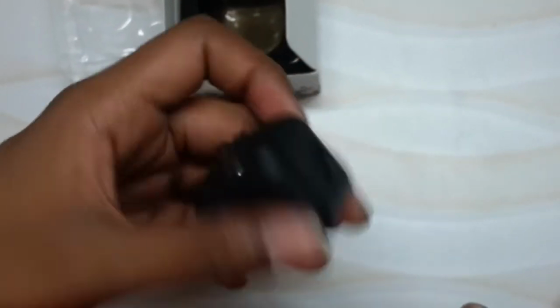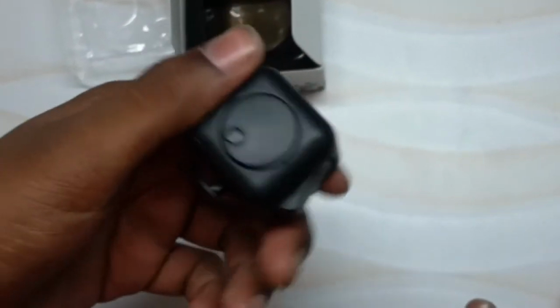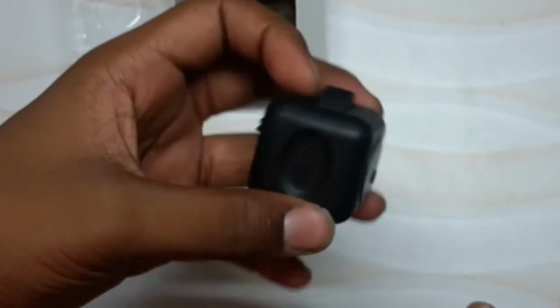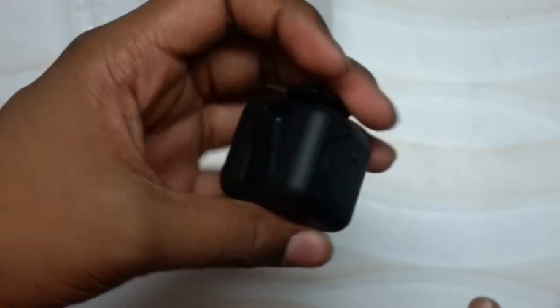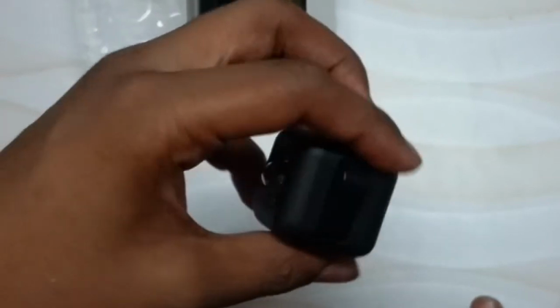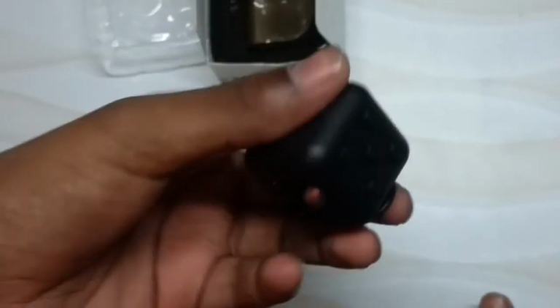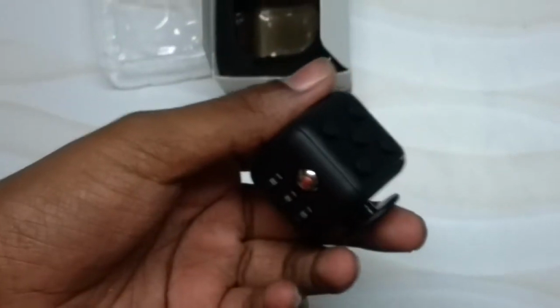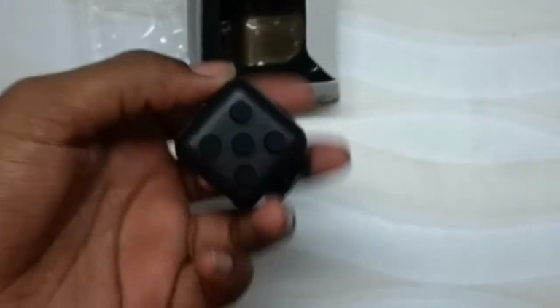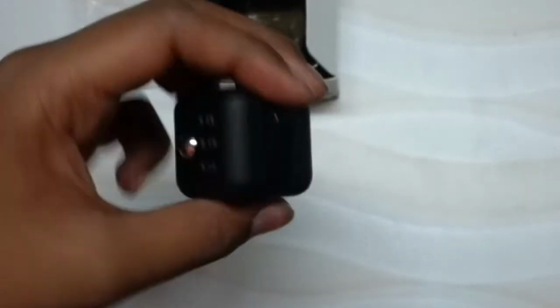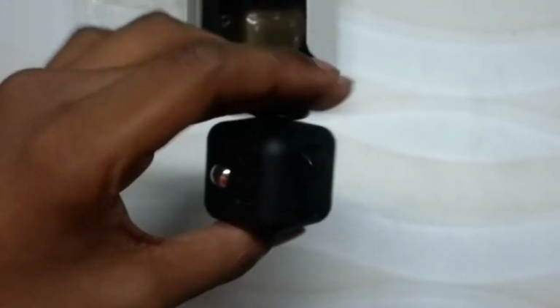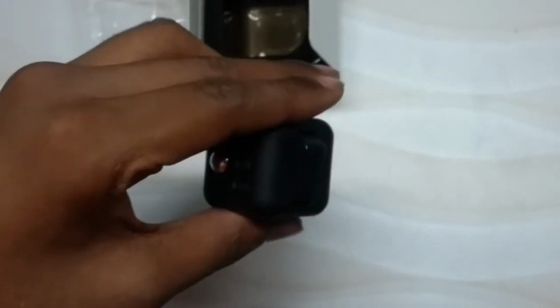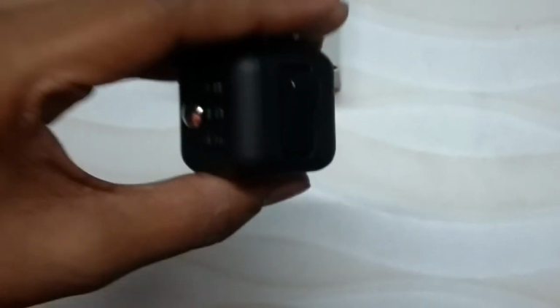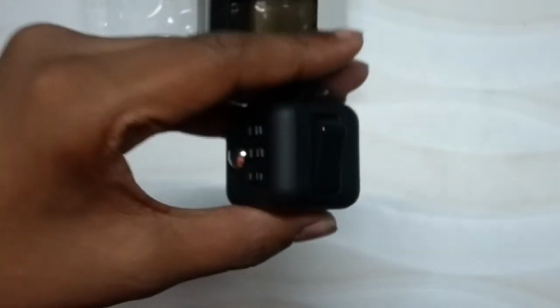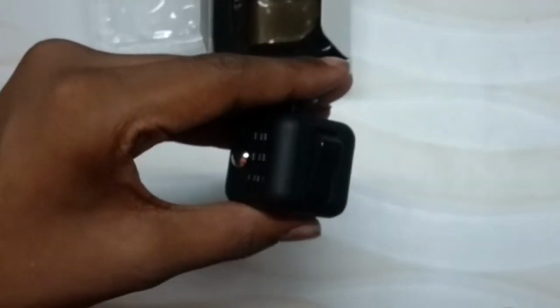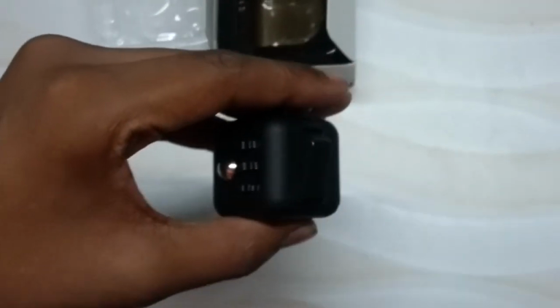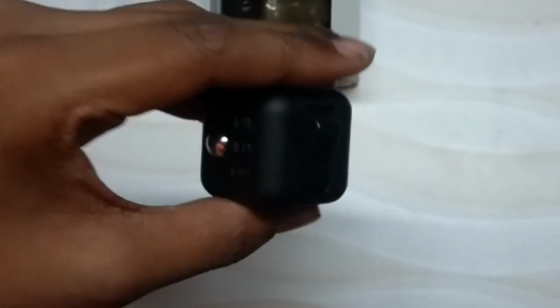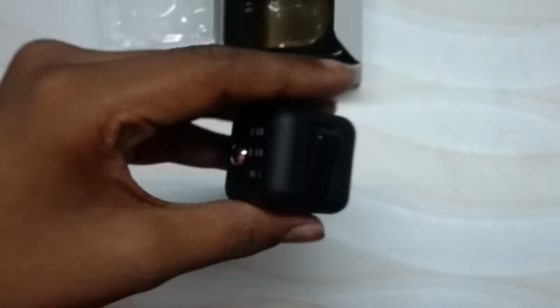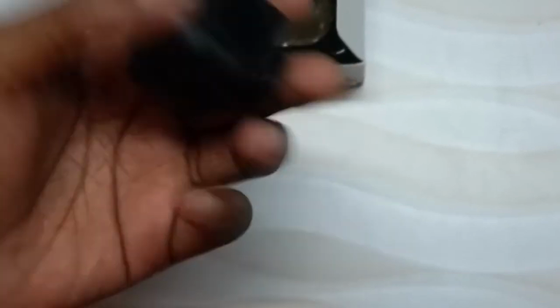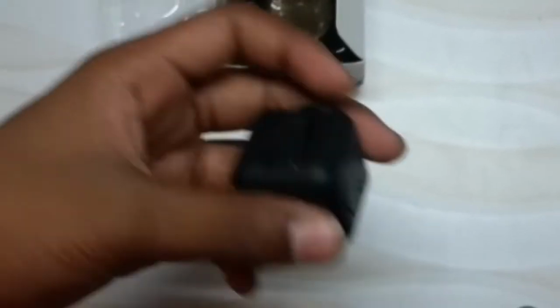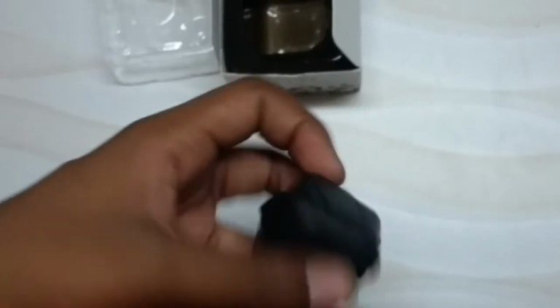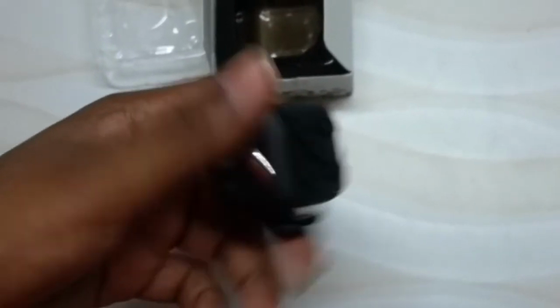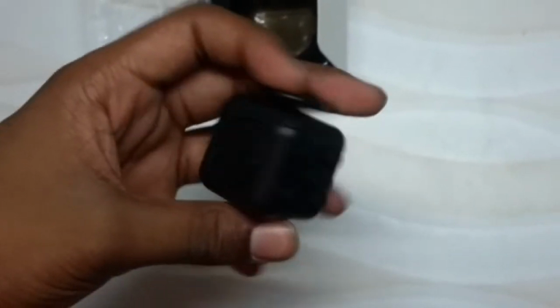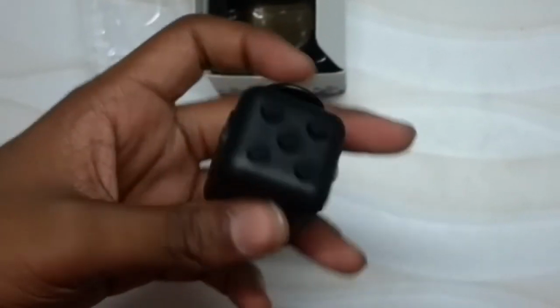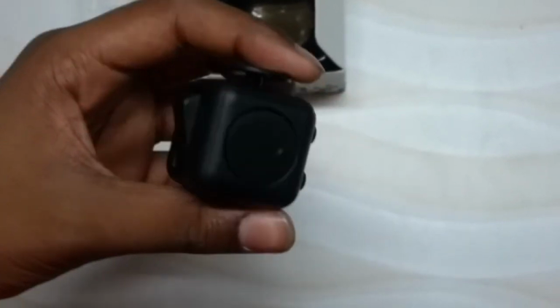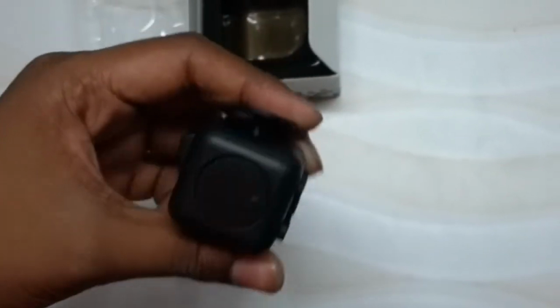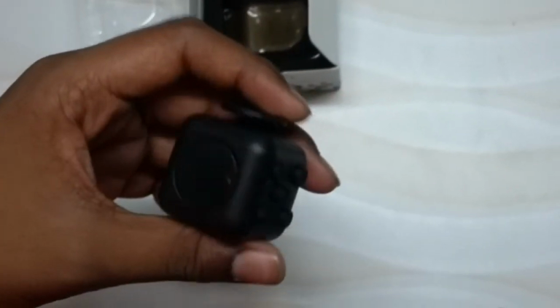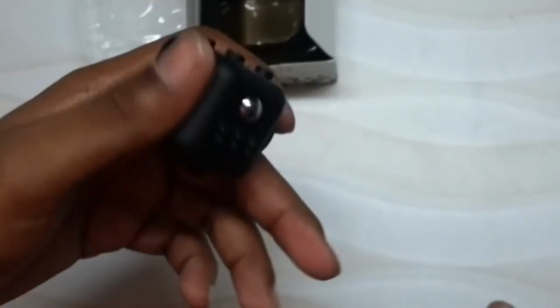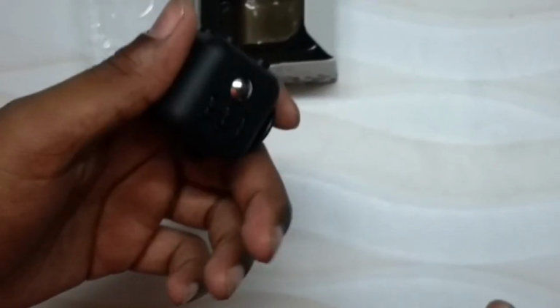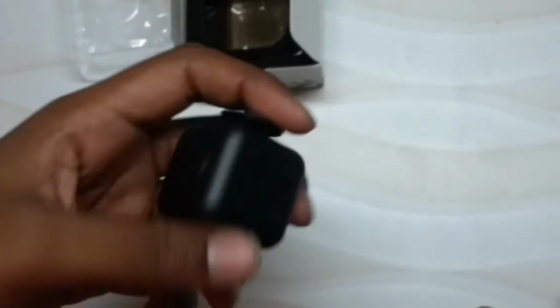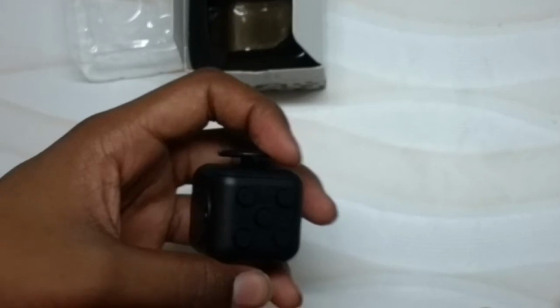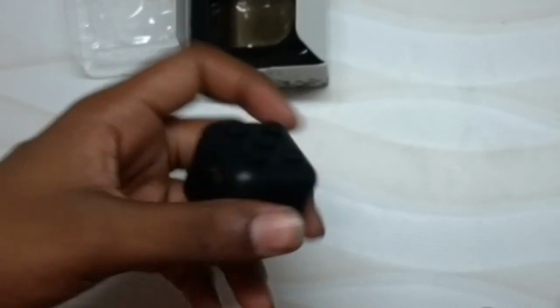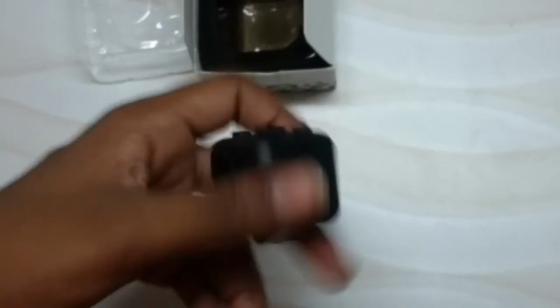This fidget cube is completely a stress reliever for people who have bad habits, anxiety, or are stressed. I hope you guys liked the video — please like and subscribe.